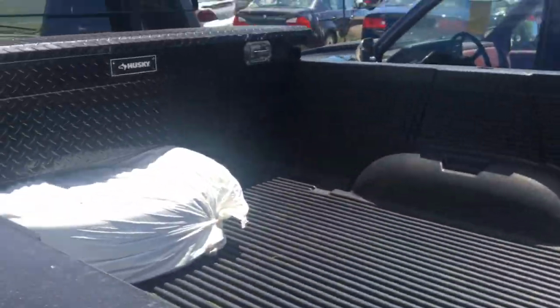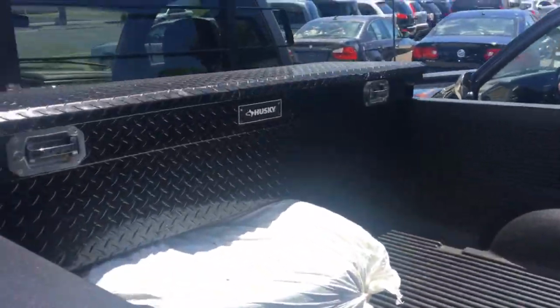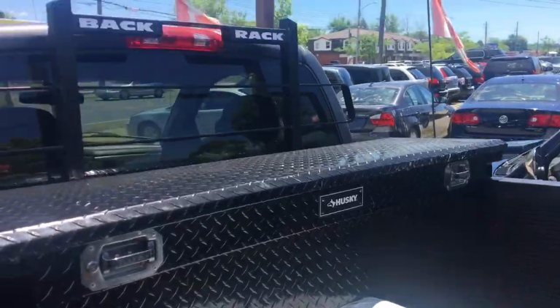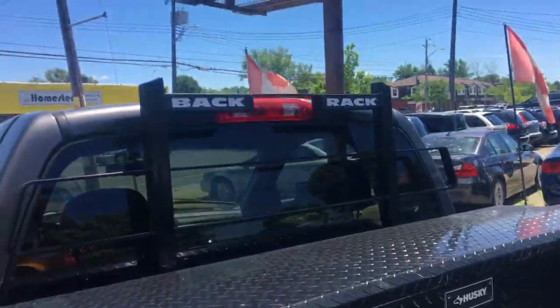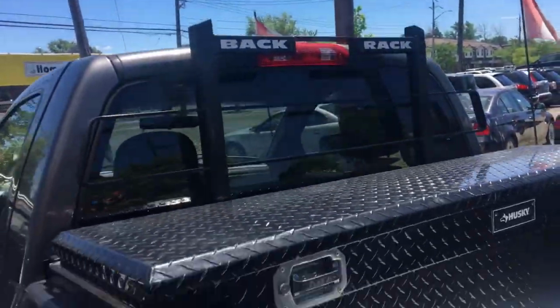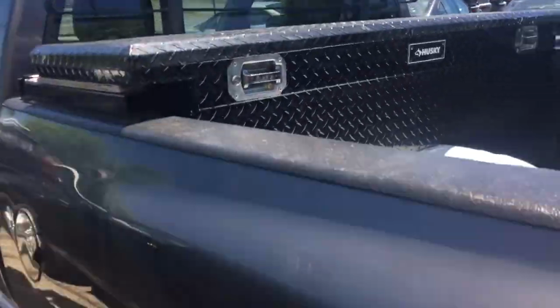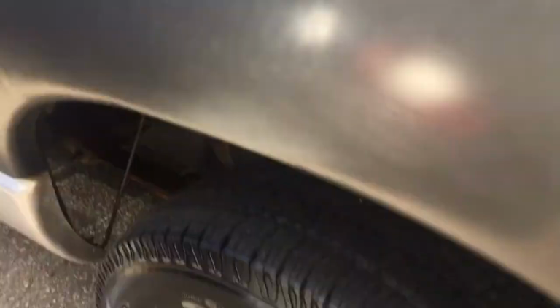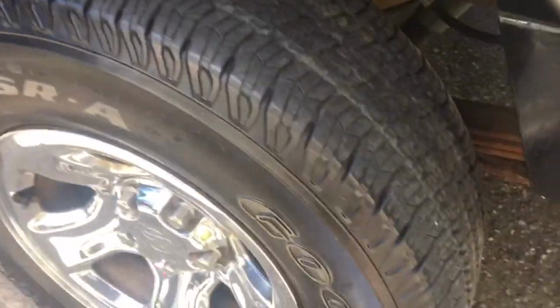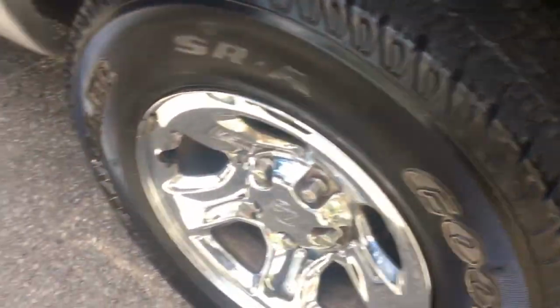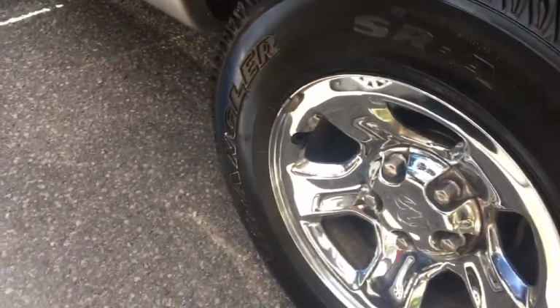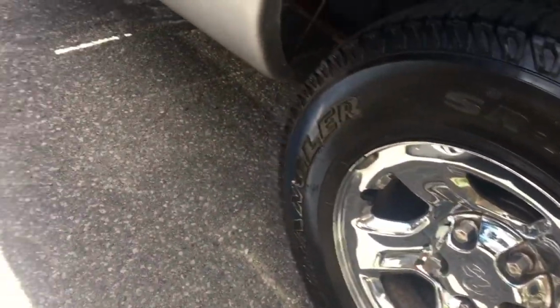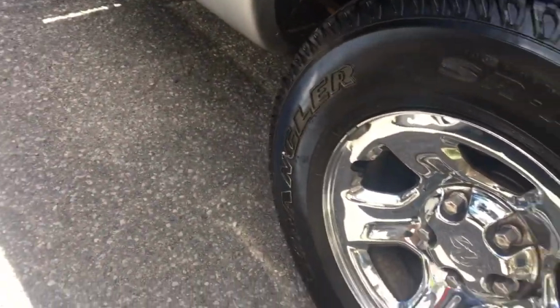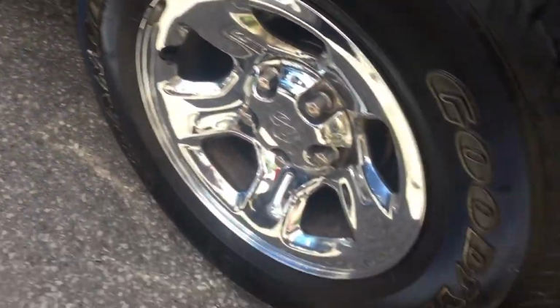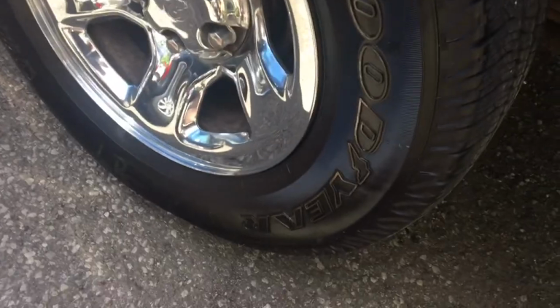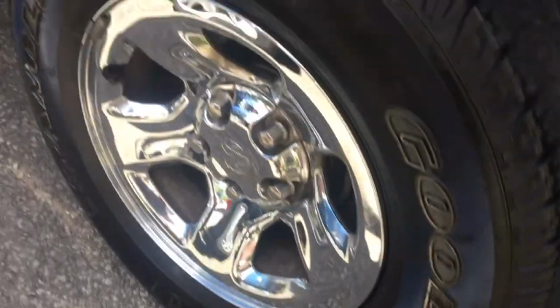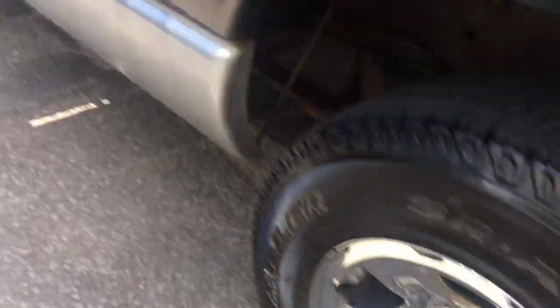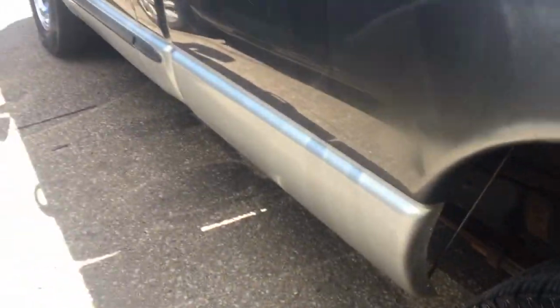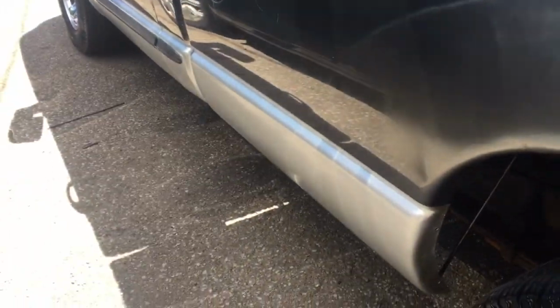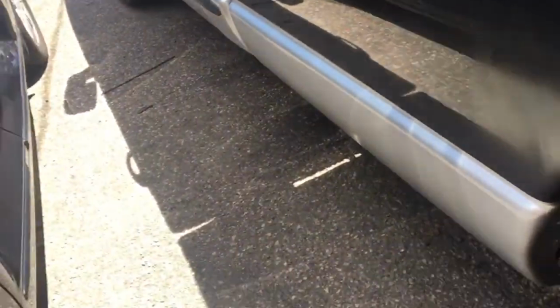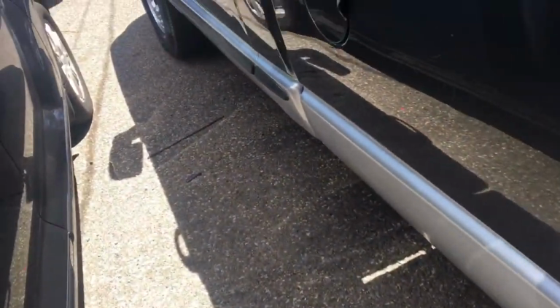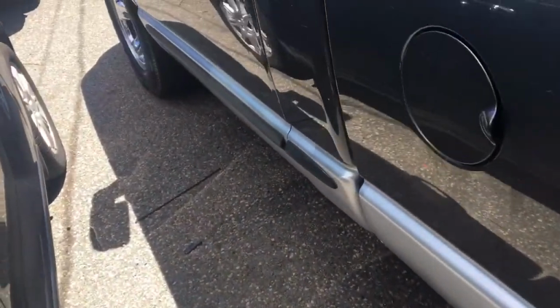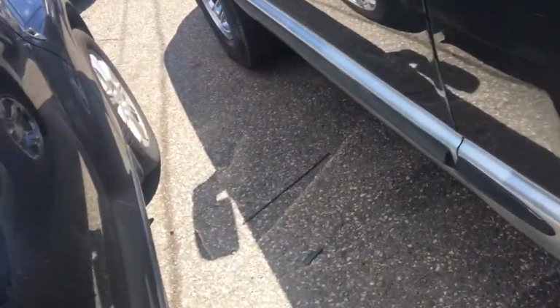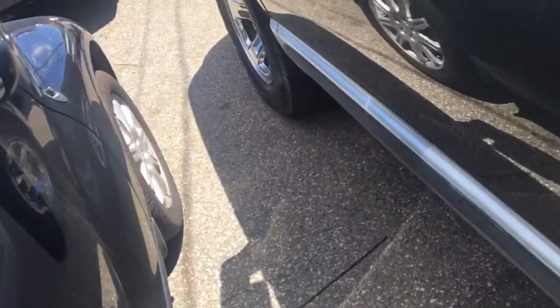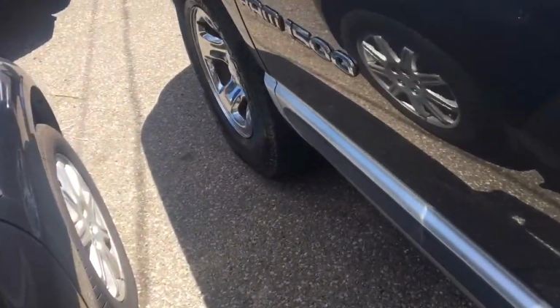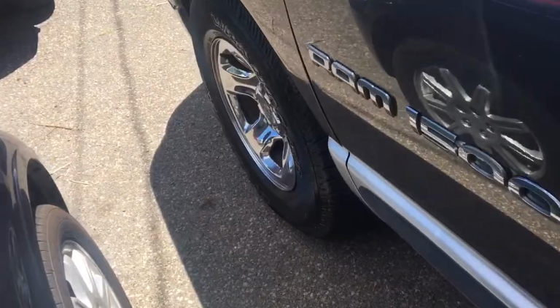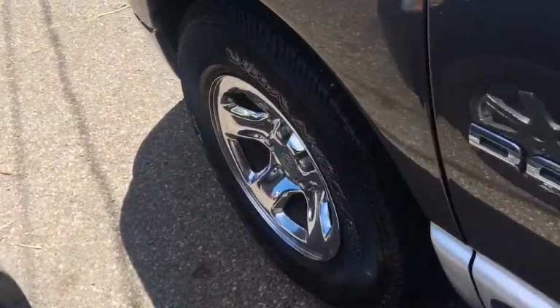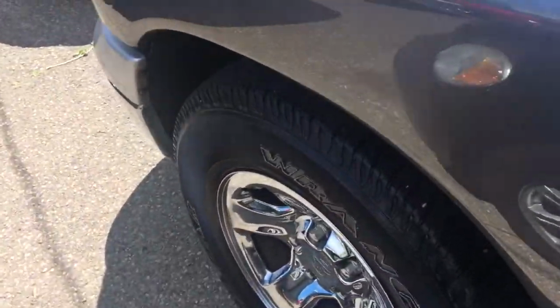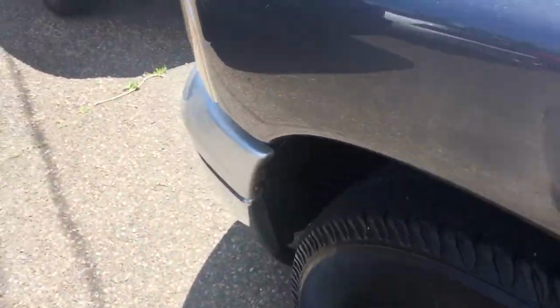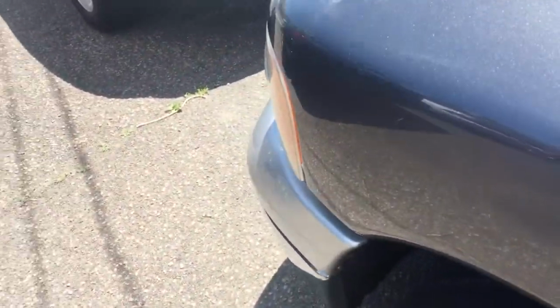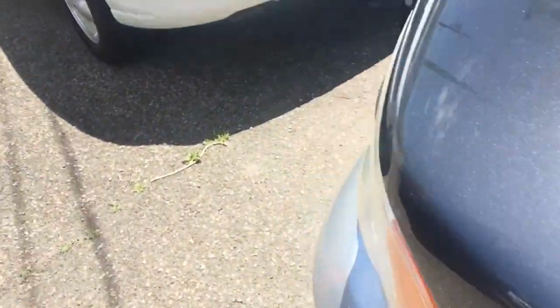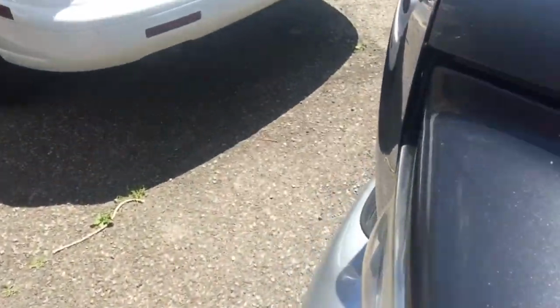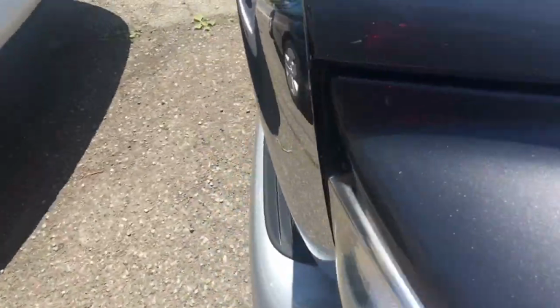There's a Husky tool box on your back rack. Tires have excellent tread — they're Goodyear Duelers on chrome rims. Great, great truck. Super dependable. It will last you a long, long time.